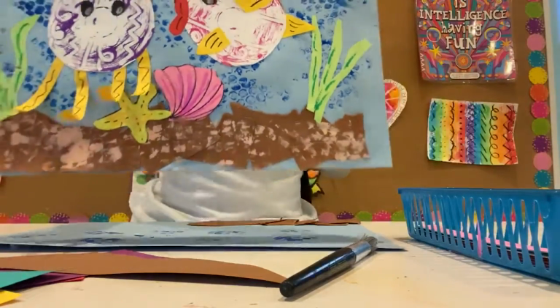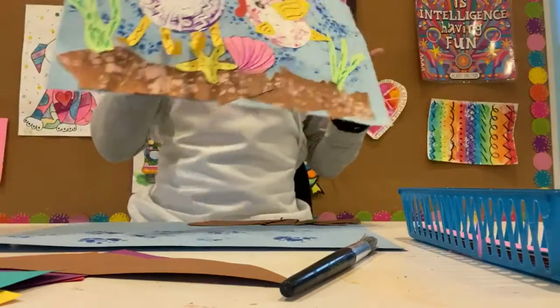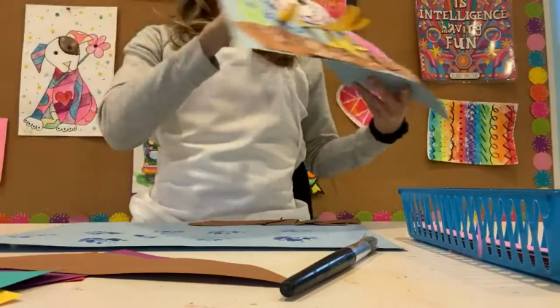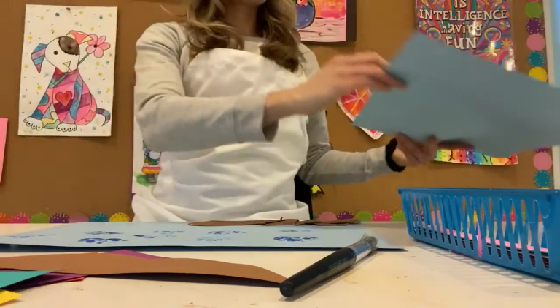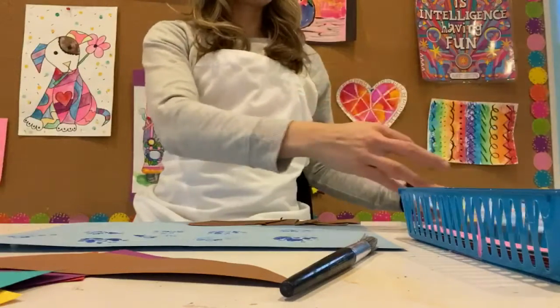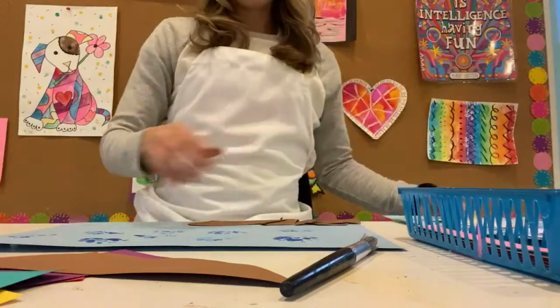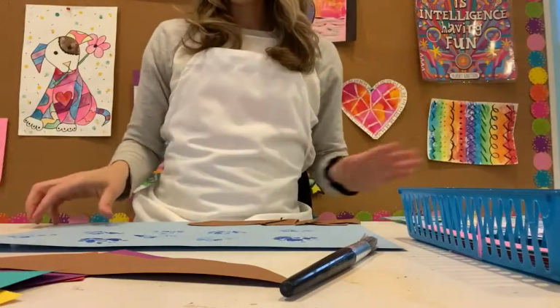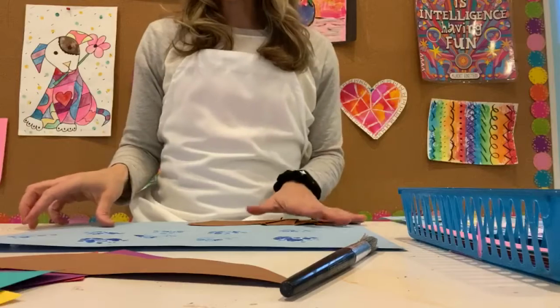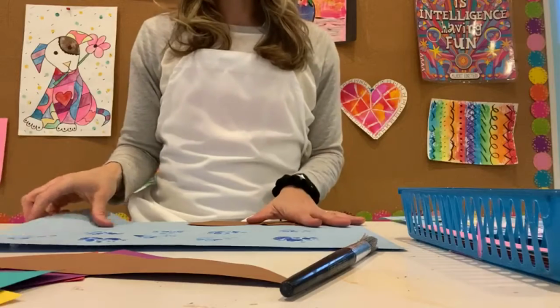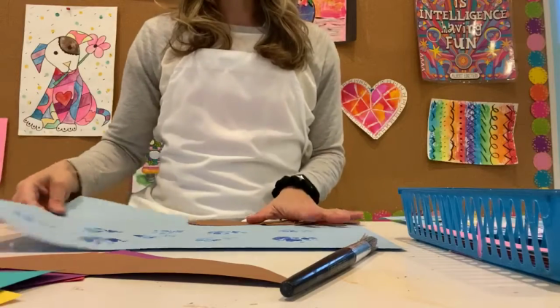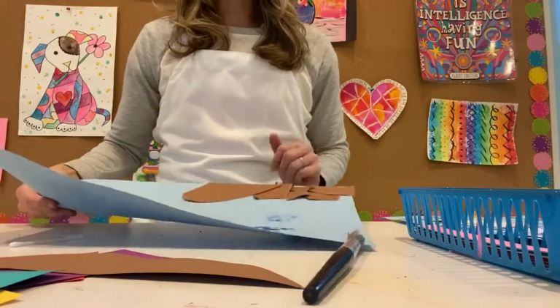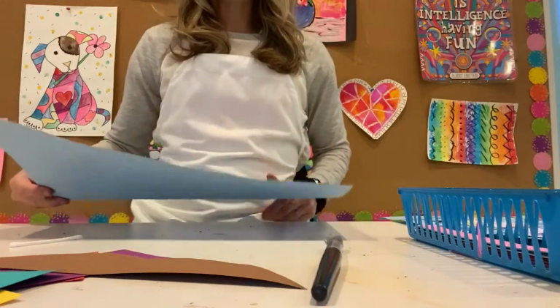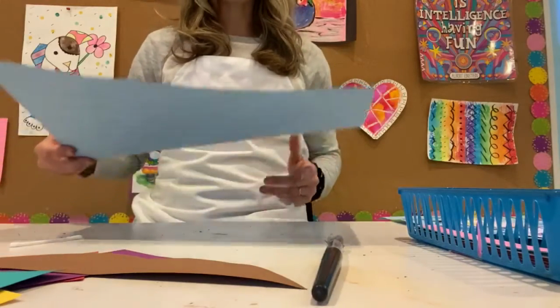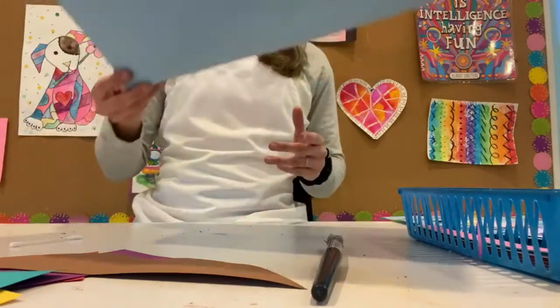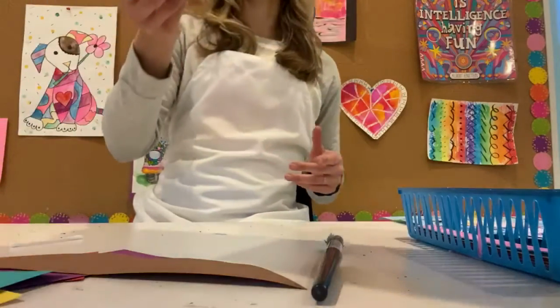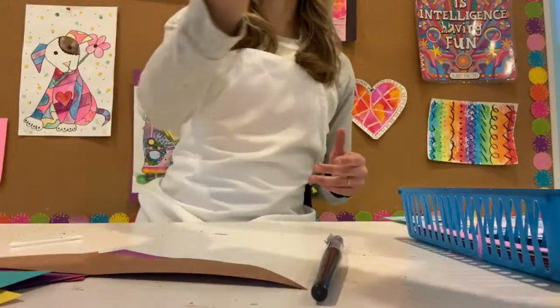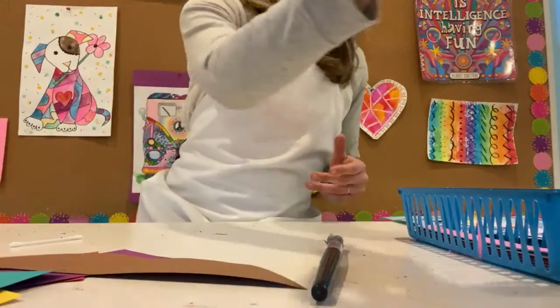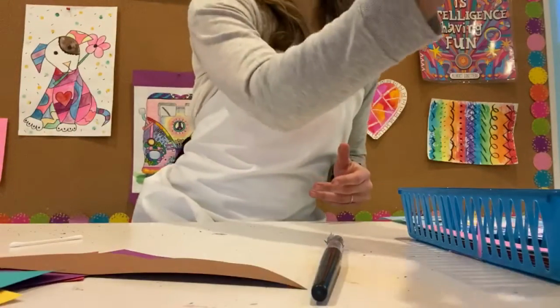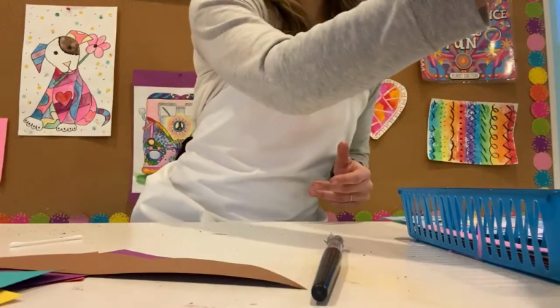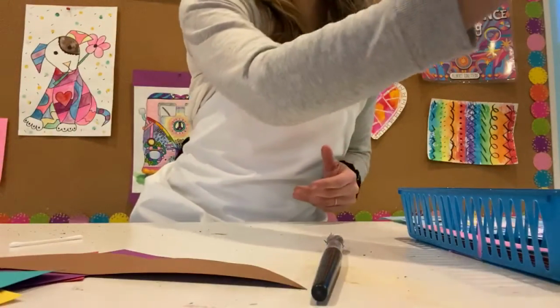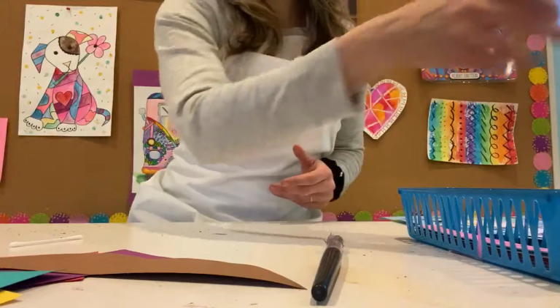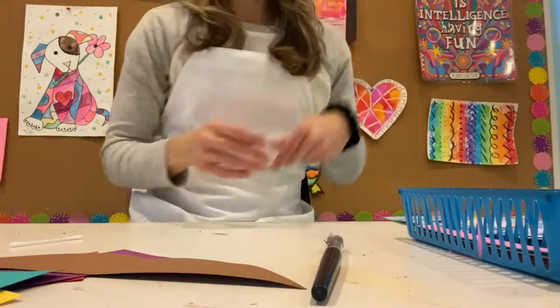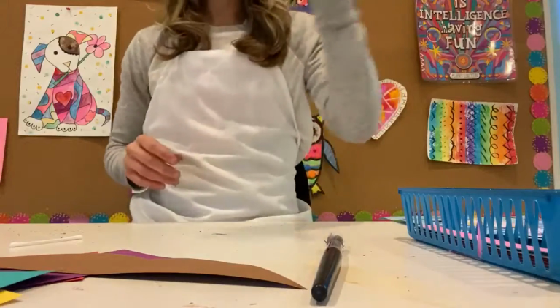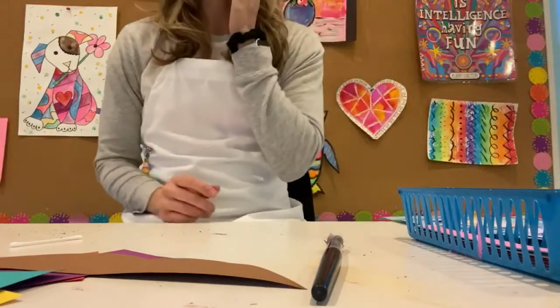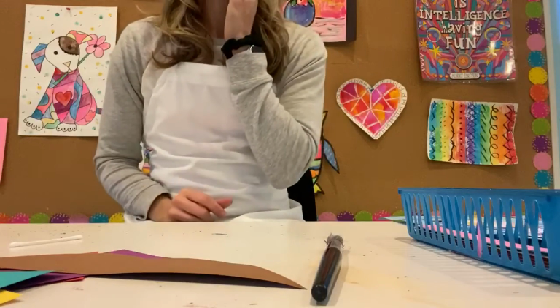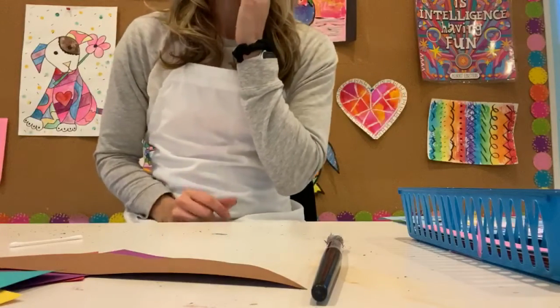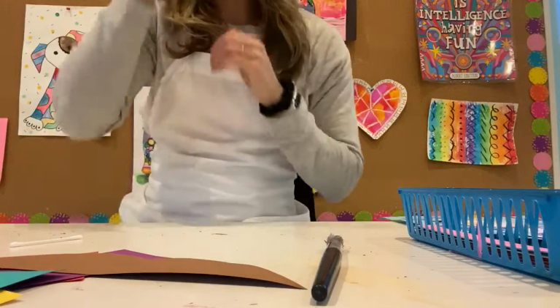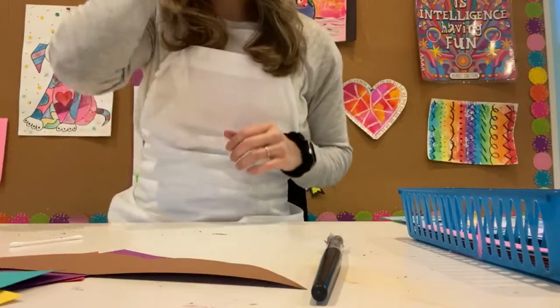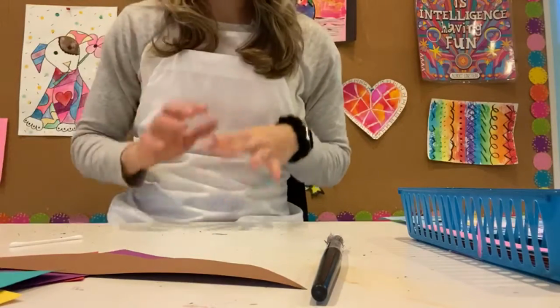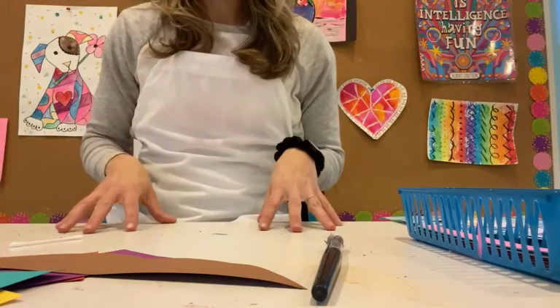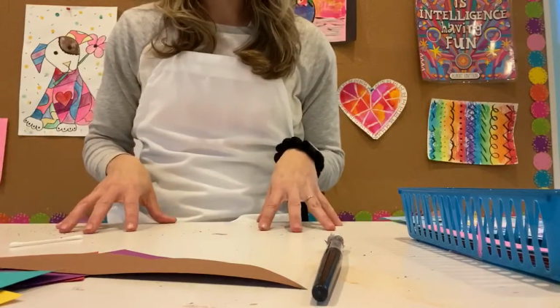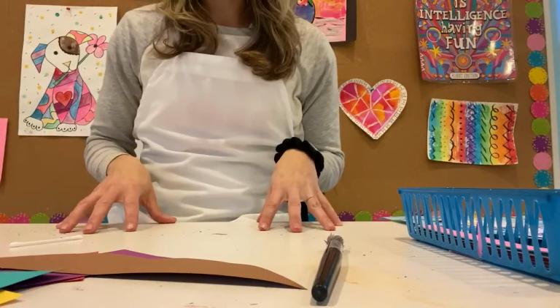You could also use markers or a crayon to give that texture with a different color on top of the brown. I'm going to set my background down since we already have a finished one to look at — that's how you'd get started on just your background. That way the bubble wrap can be drying while we work on the print.